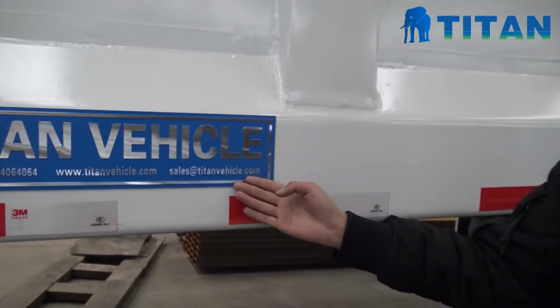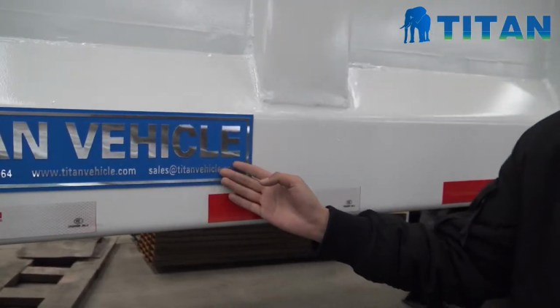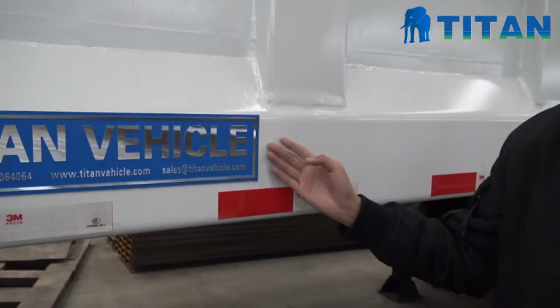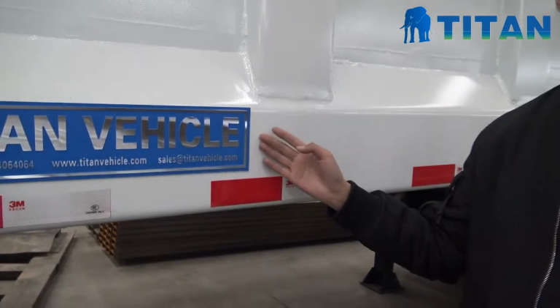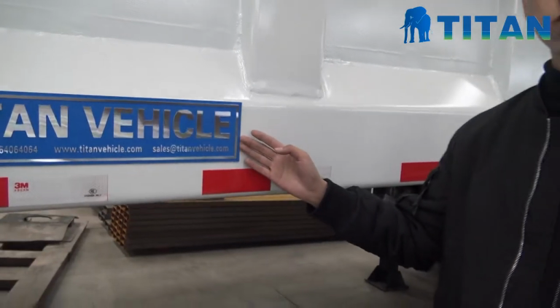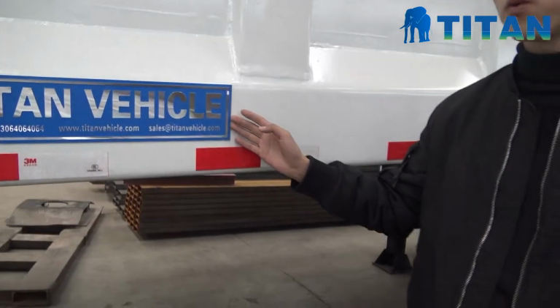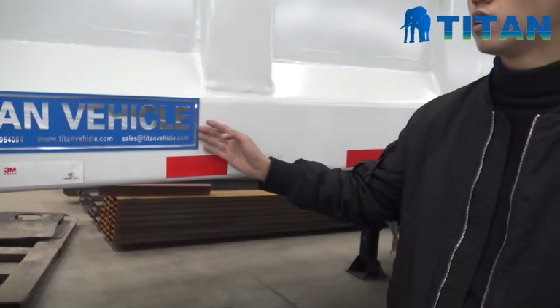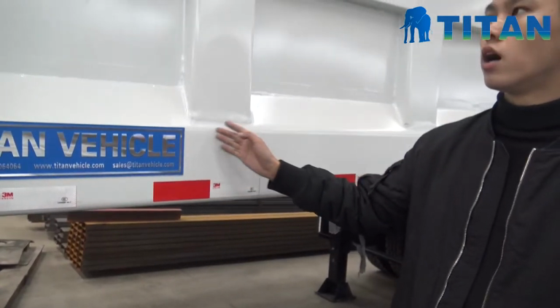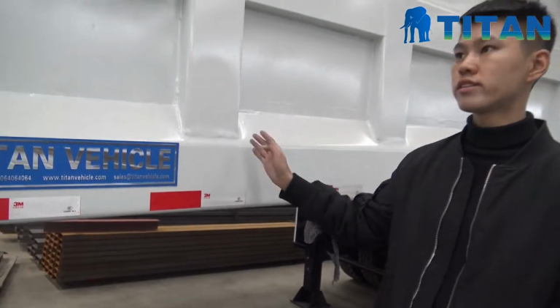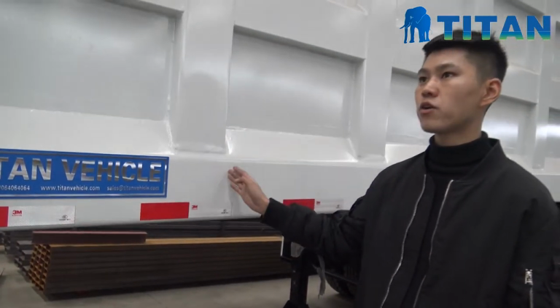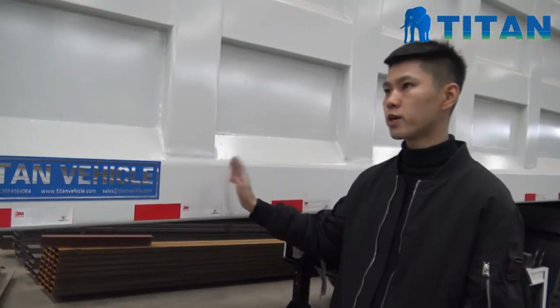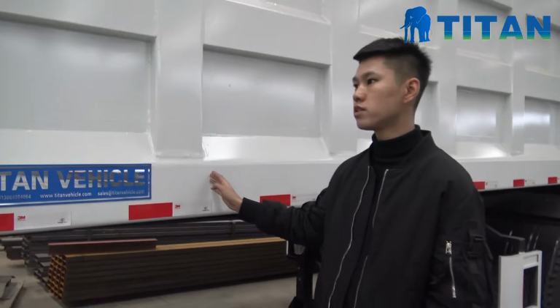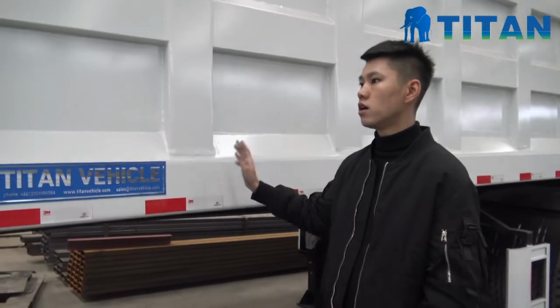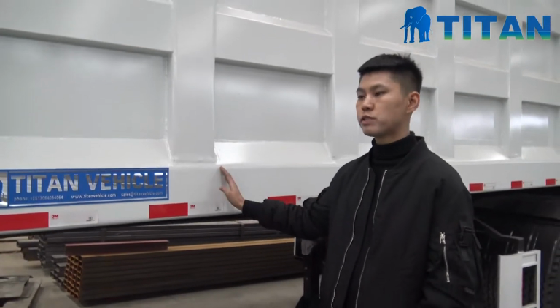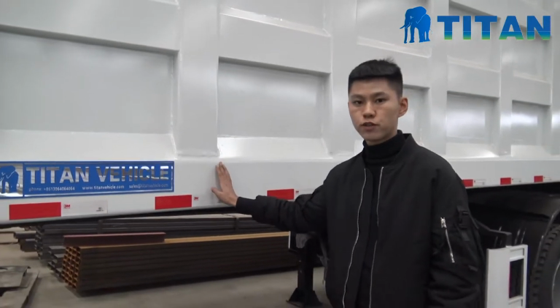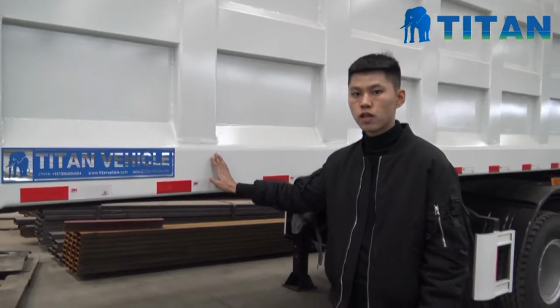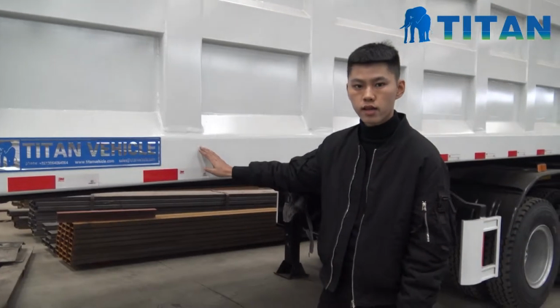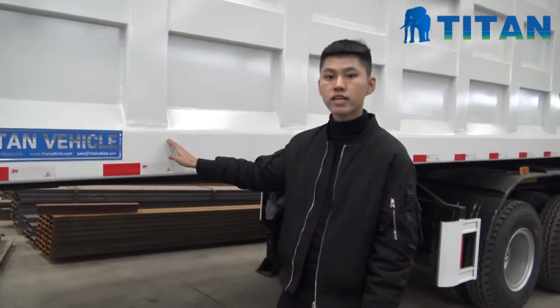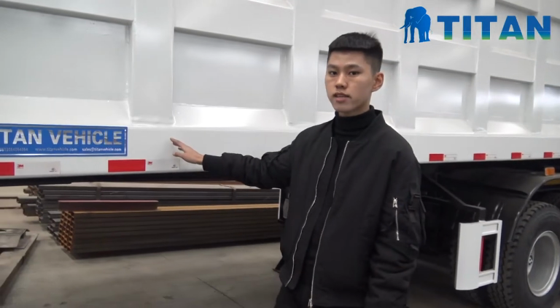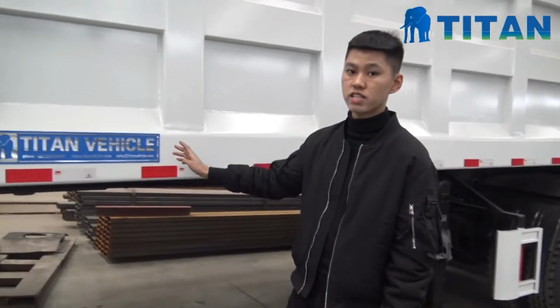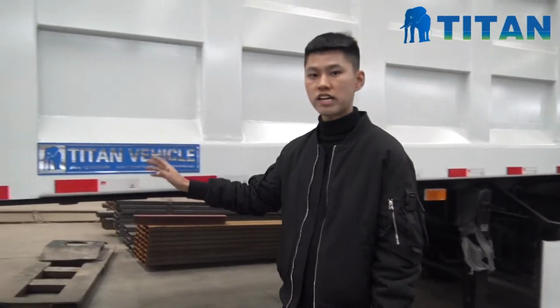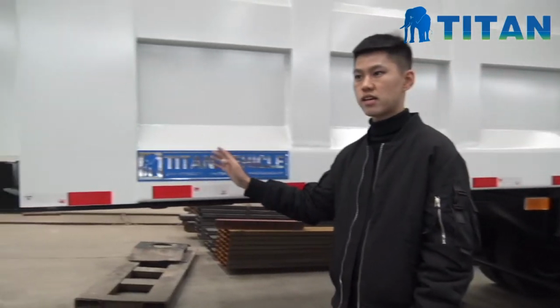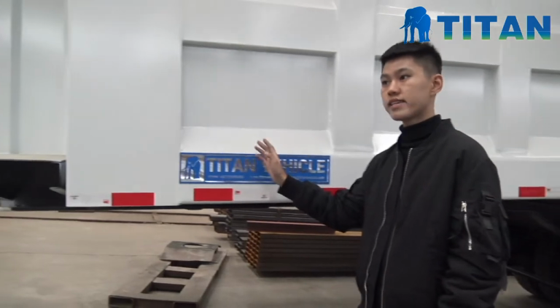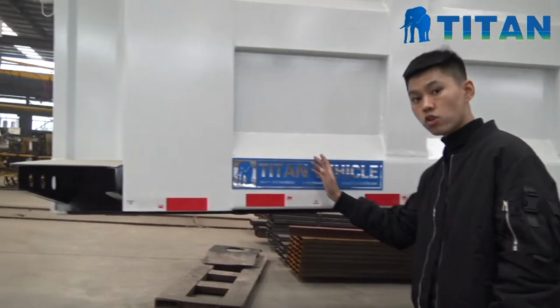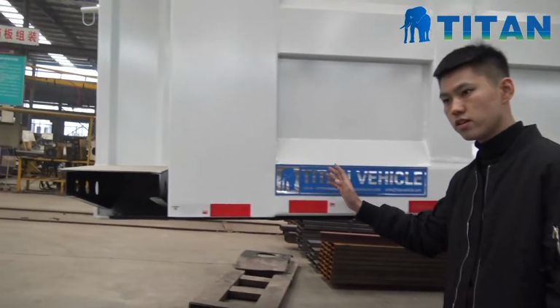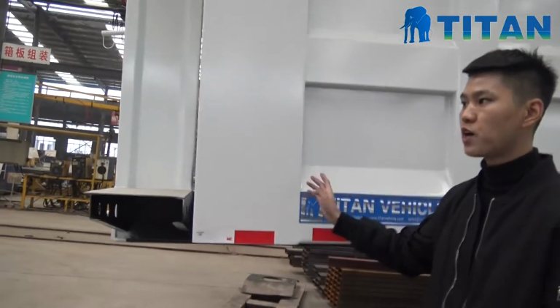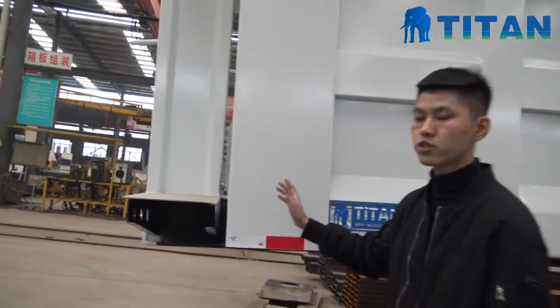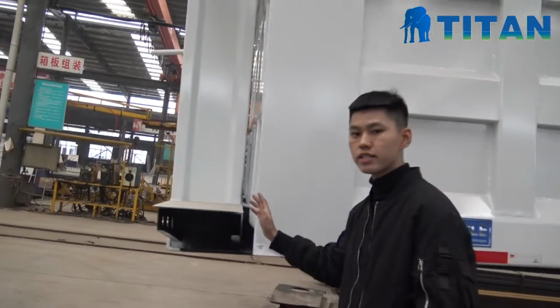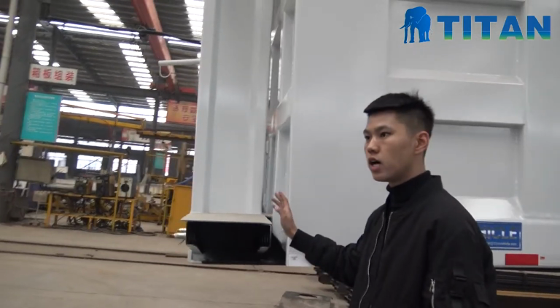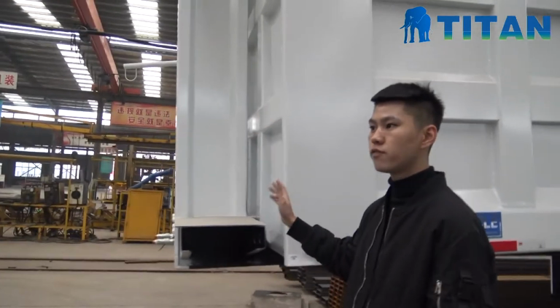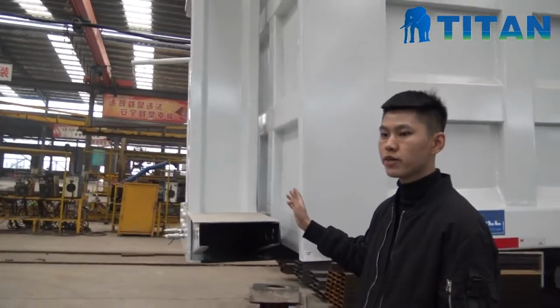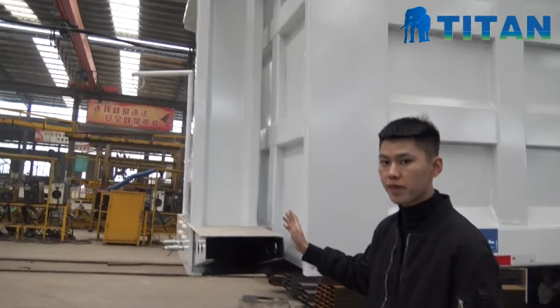Next, I'd like to introduce our 25 cubic meter cylinder trailer for you. The loading capacity of this trailer is 16 tons for heavy duty payload.